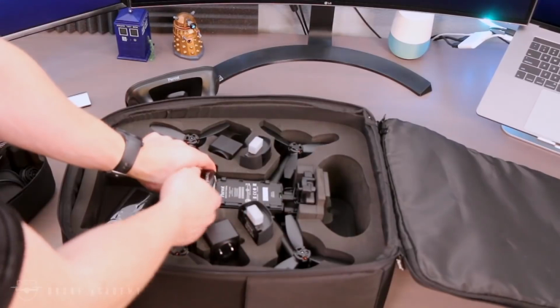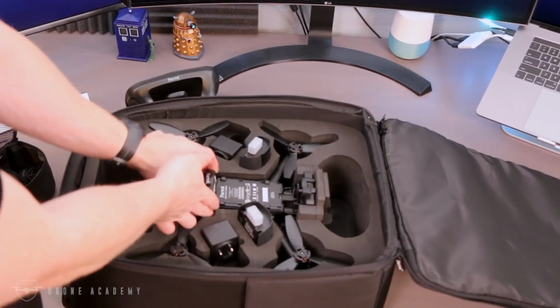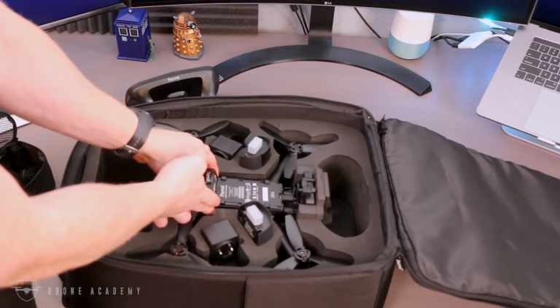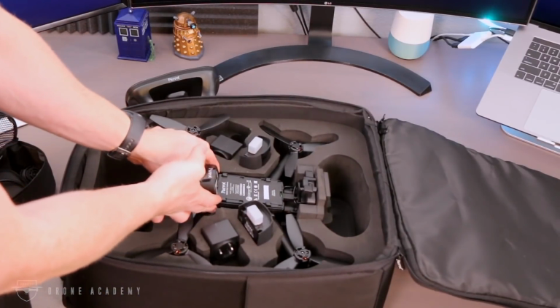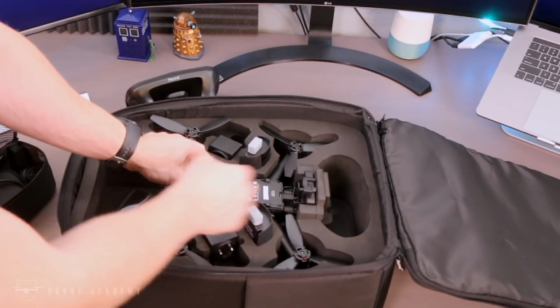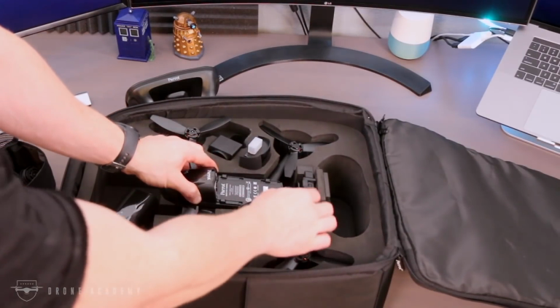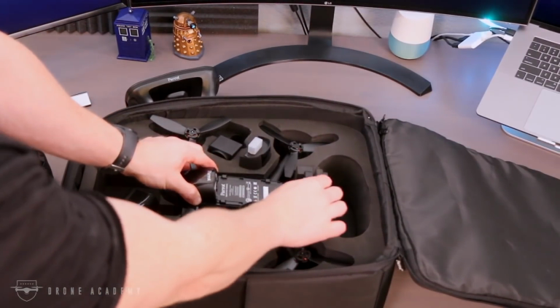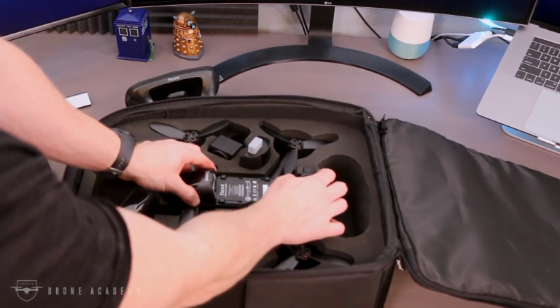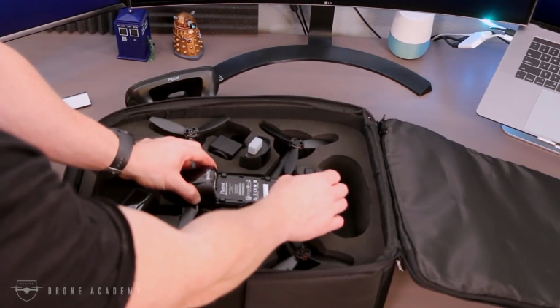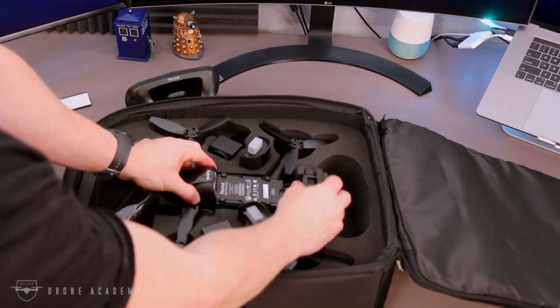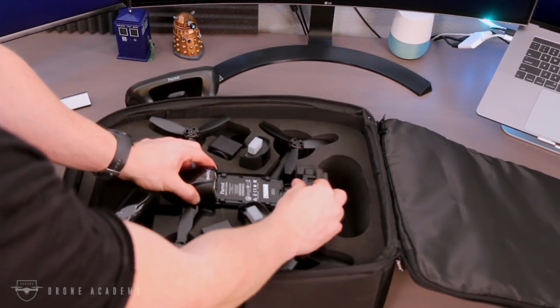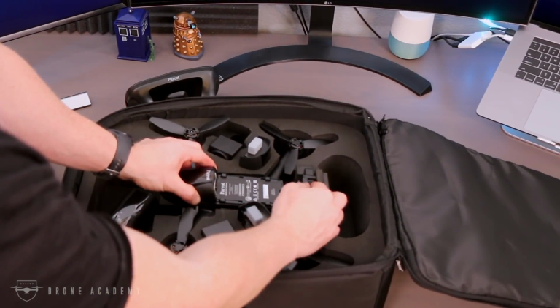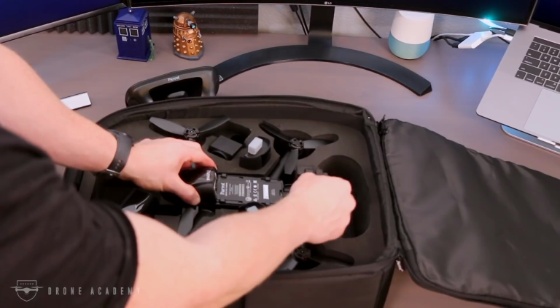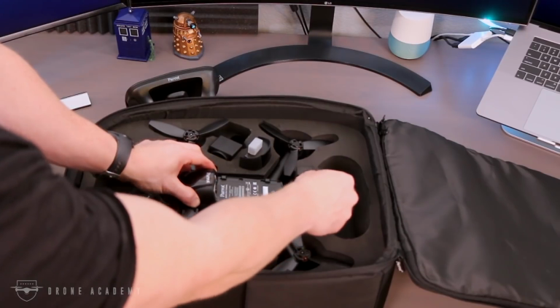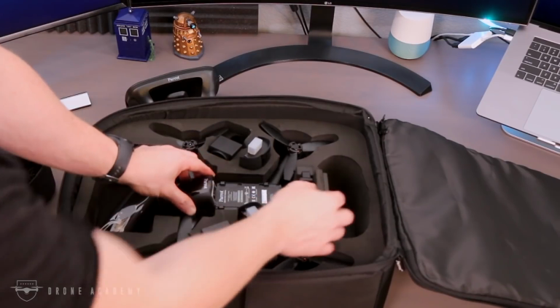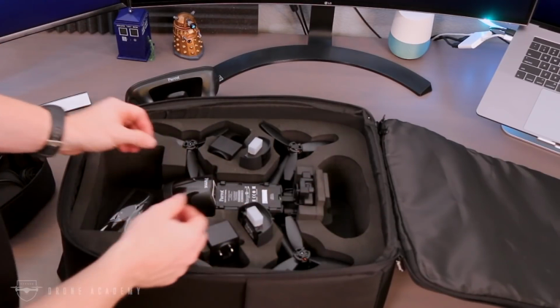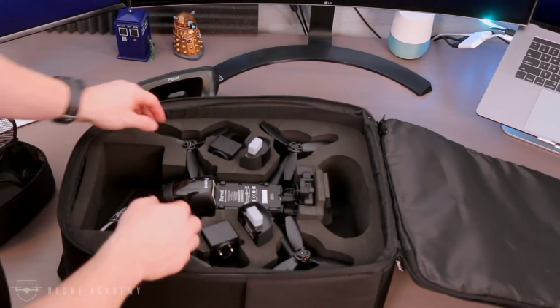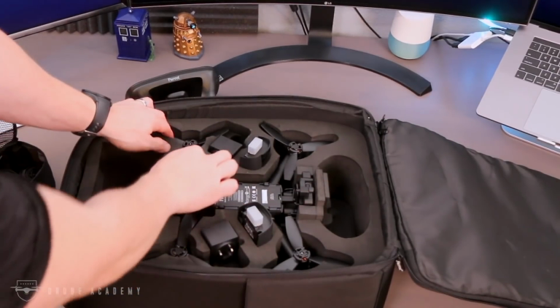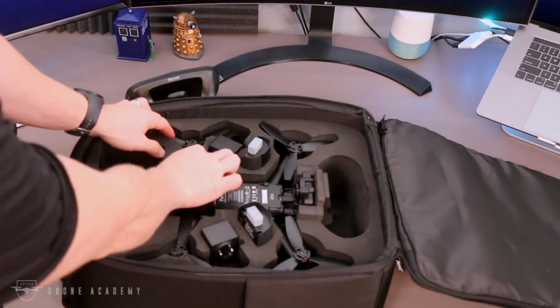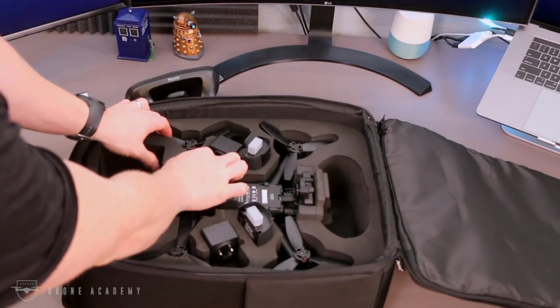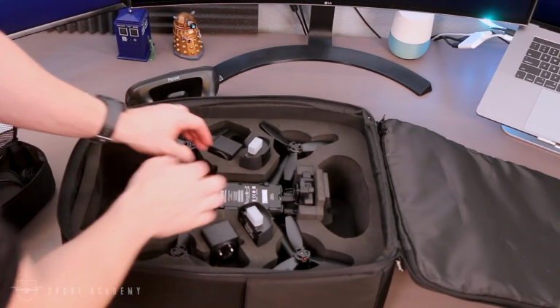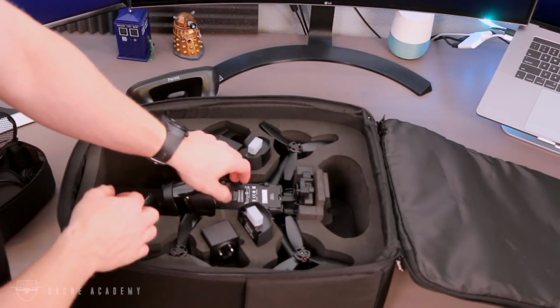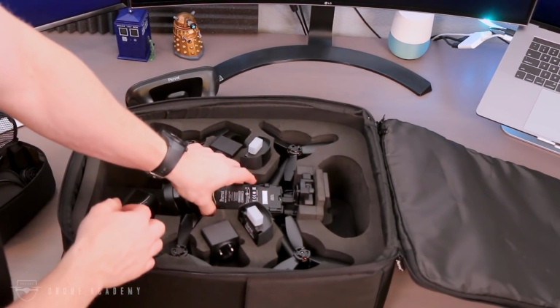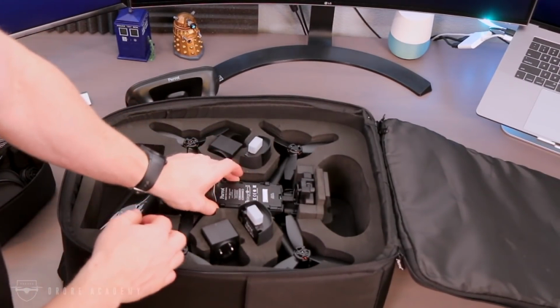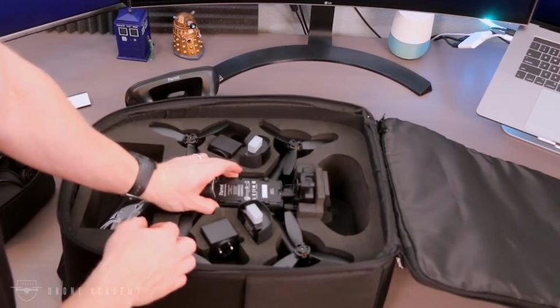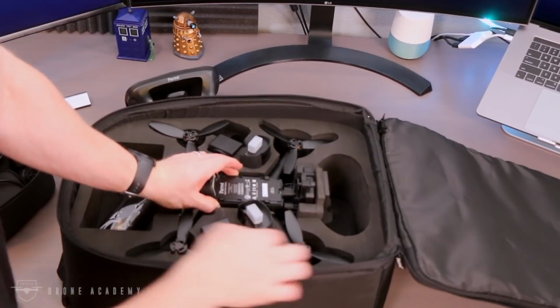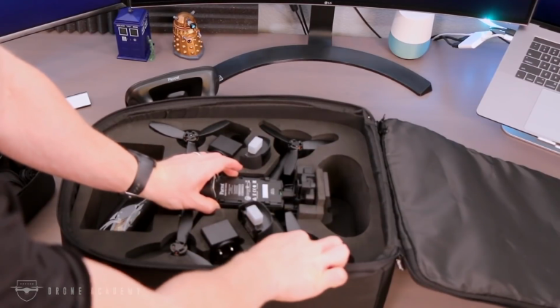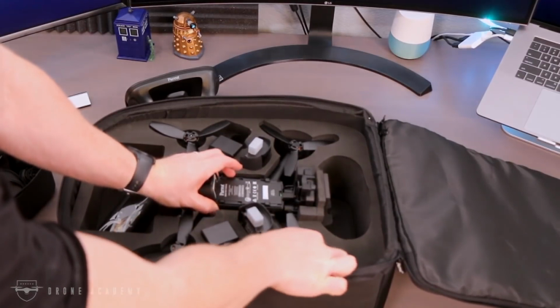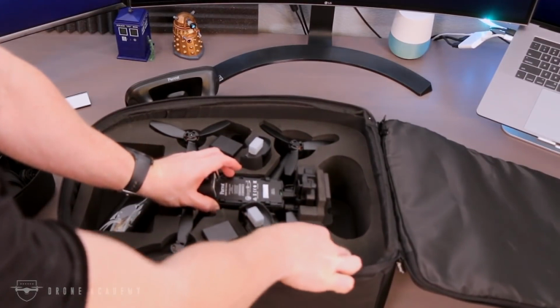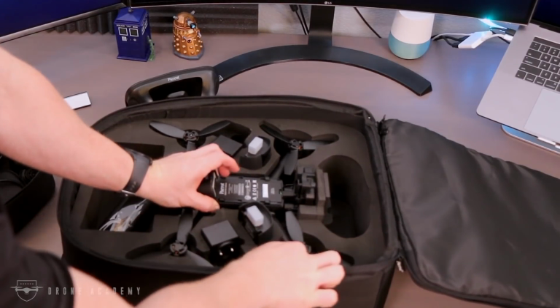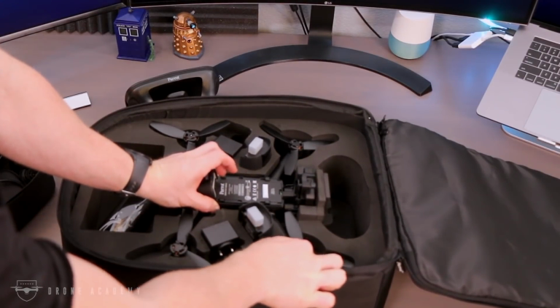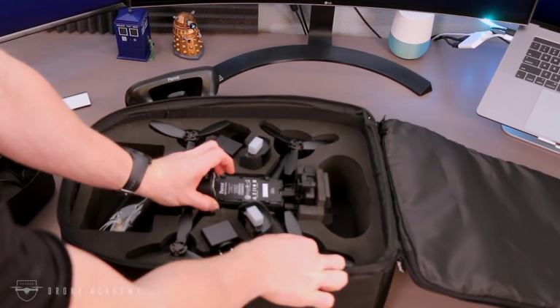Parrot says those batteries will give you 25 minutes of flight time. I found it was closer to about 22, but they do throw in three batteries, so that's going to give you upwards of an hour of flight time without having to recharge all of your systems.